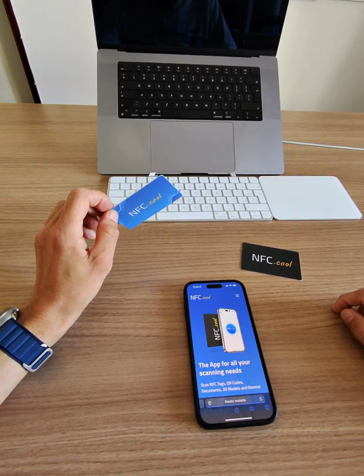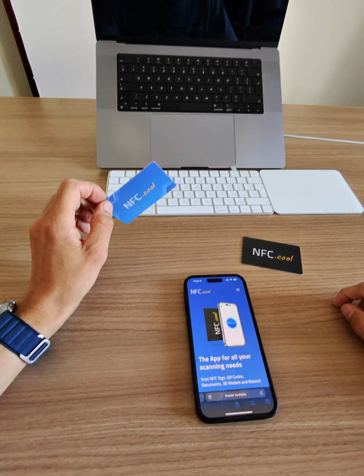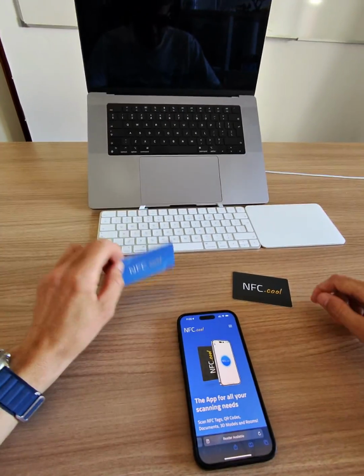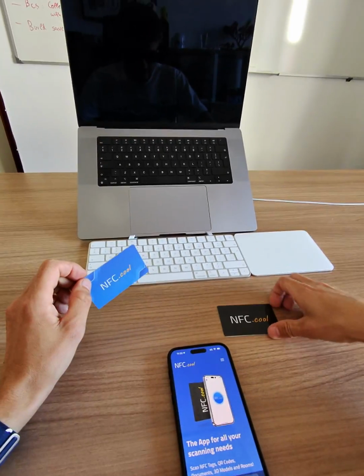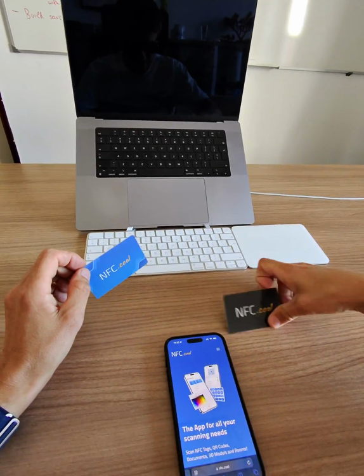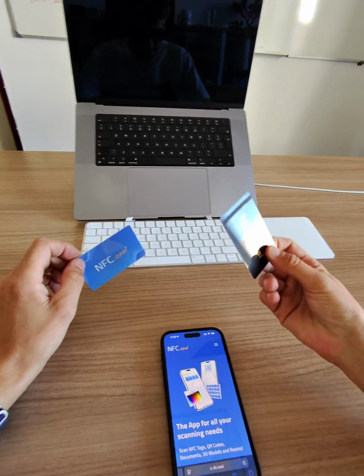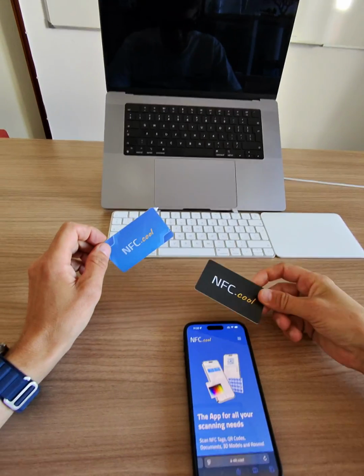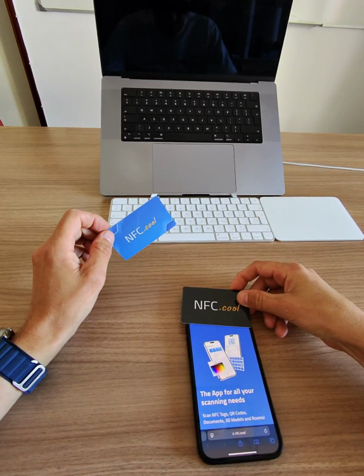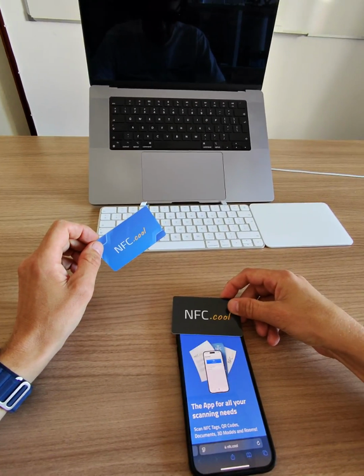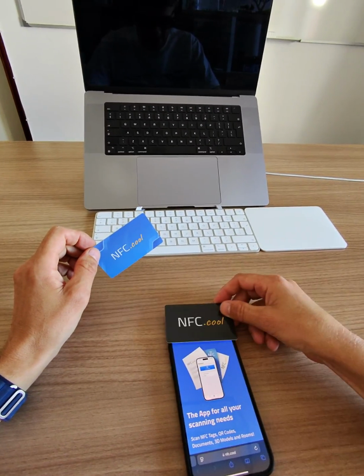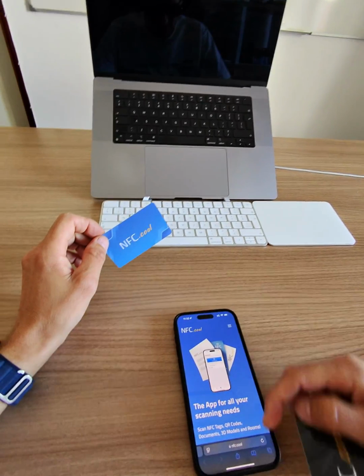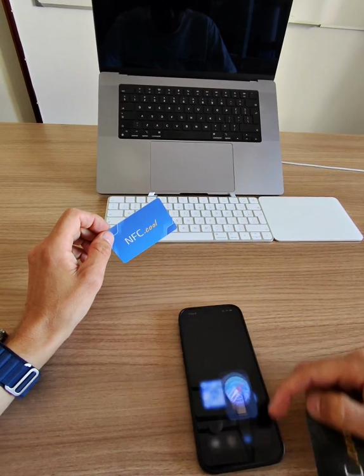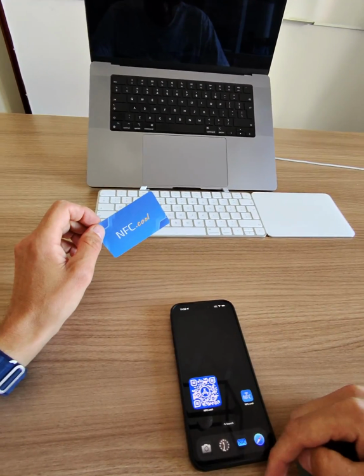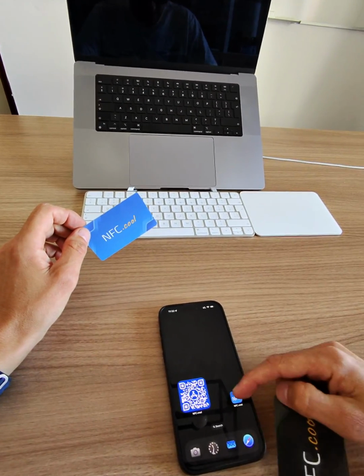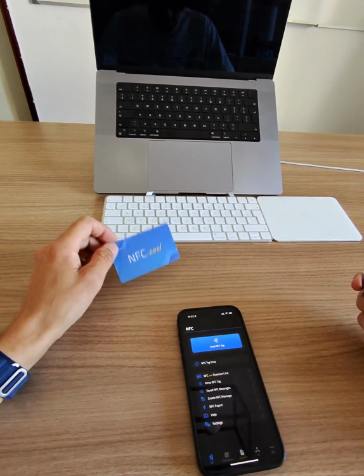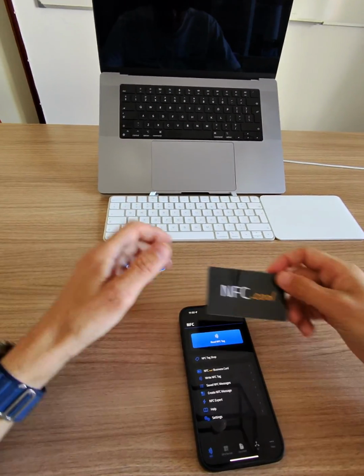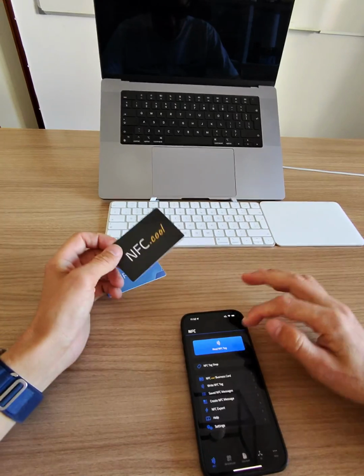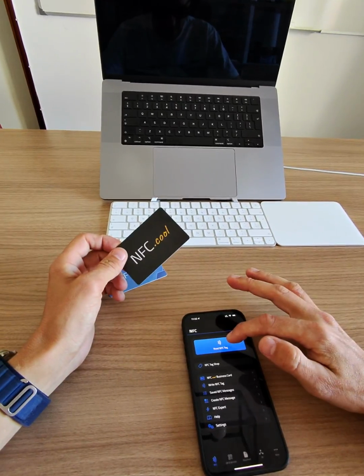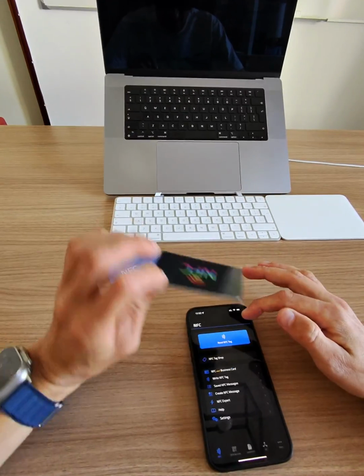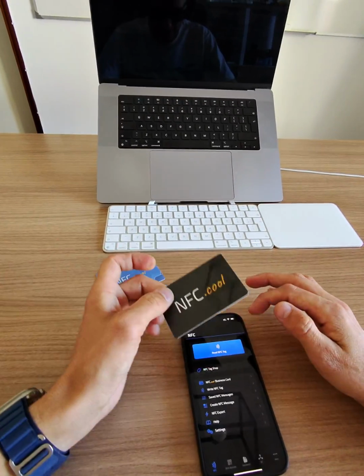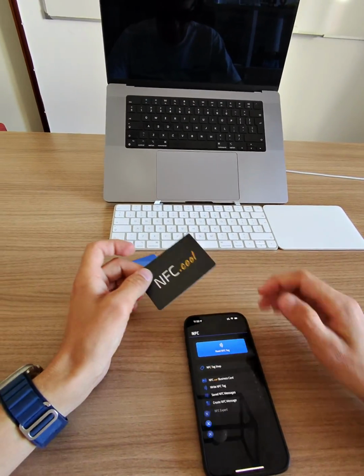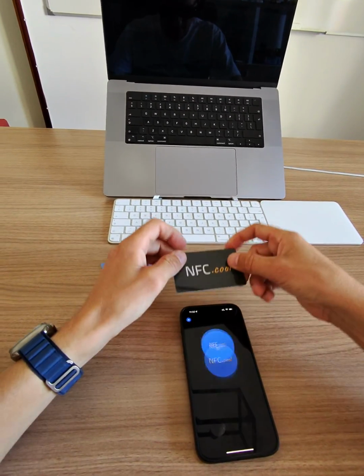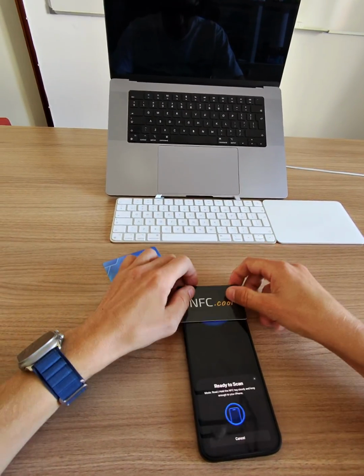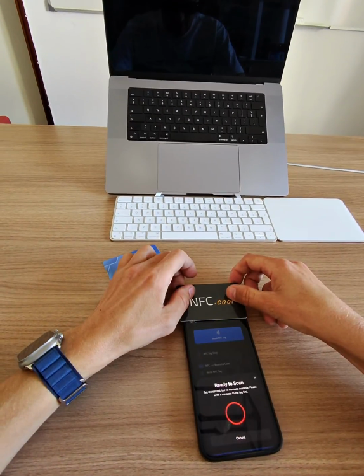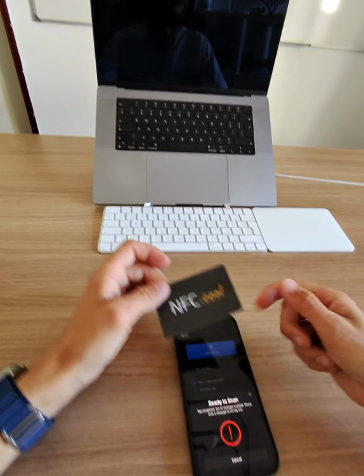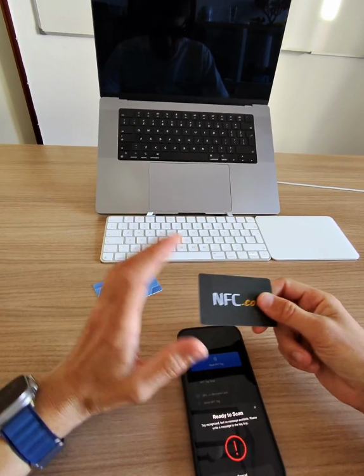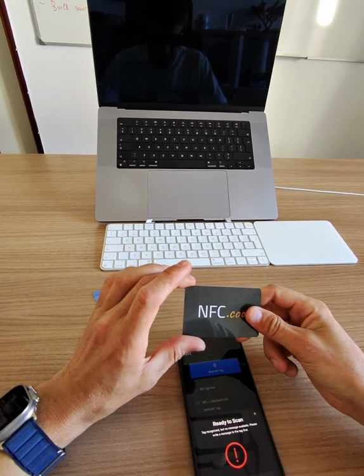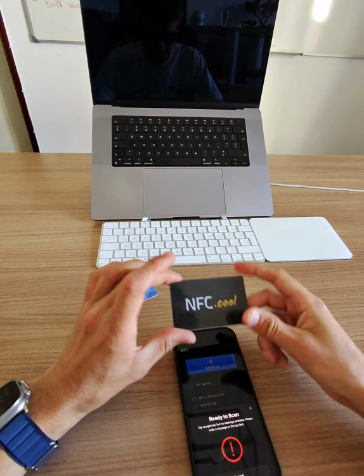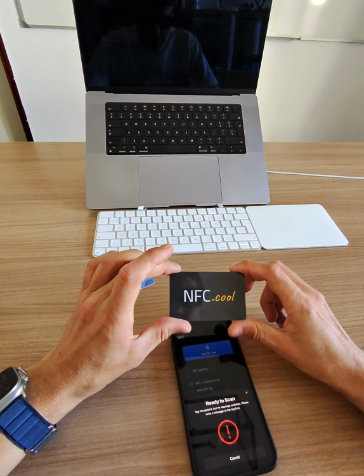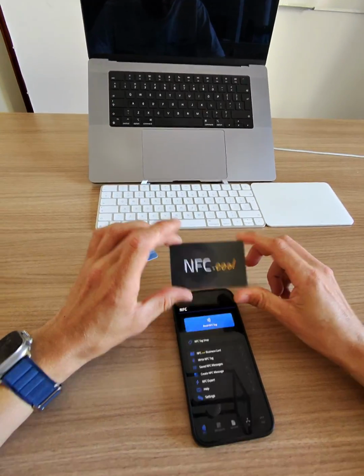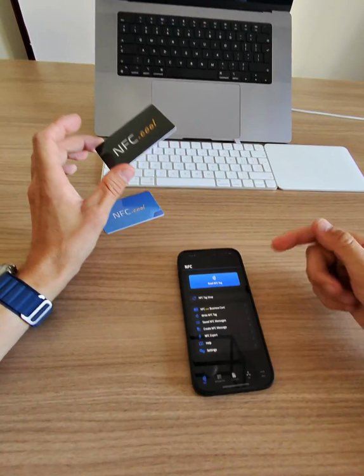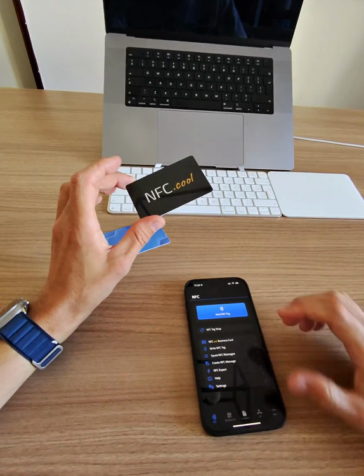It should open the website, and if it doesn't do anything — like with this tag — you download NFC.cool. As you can see, this one is empty right now, so it will not be recognized by the system, but it will be recognized by my app.